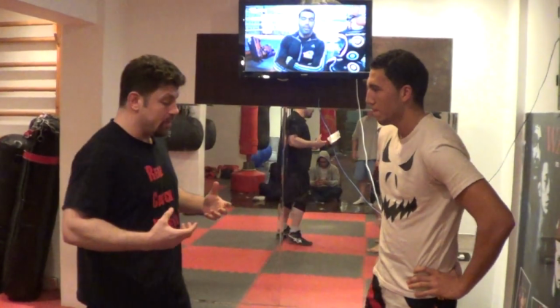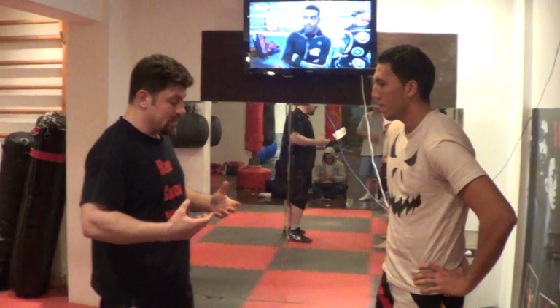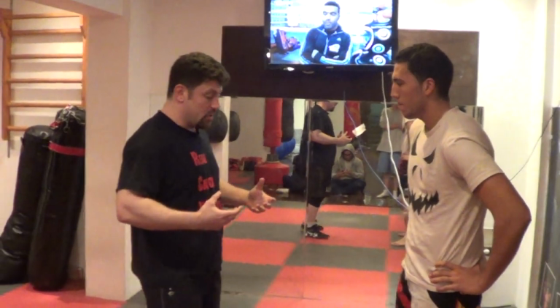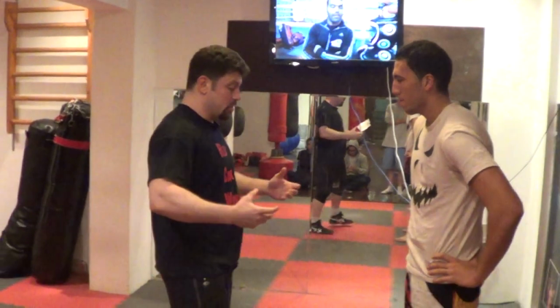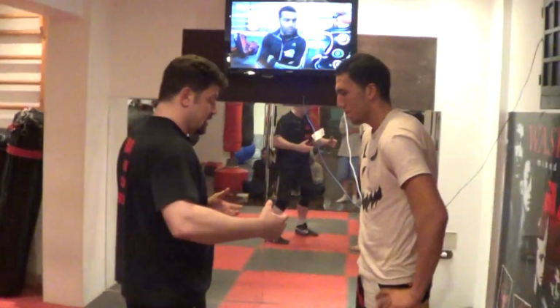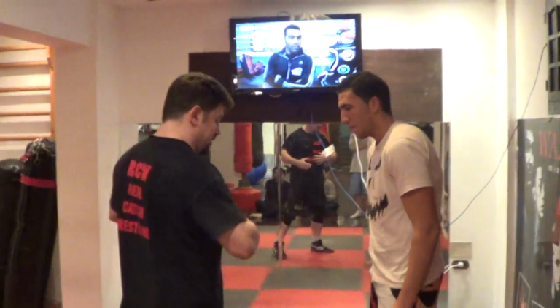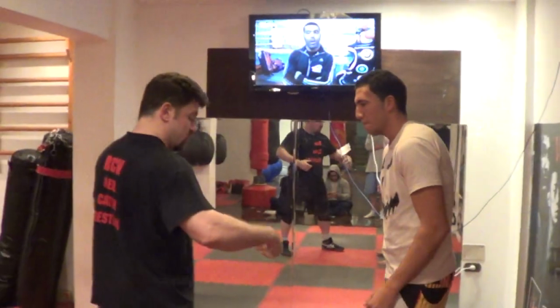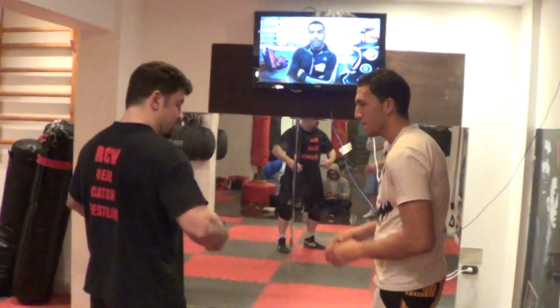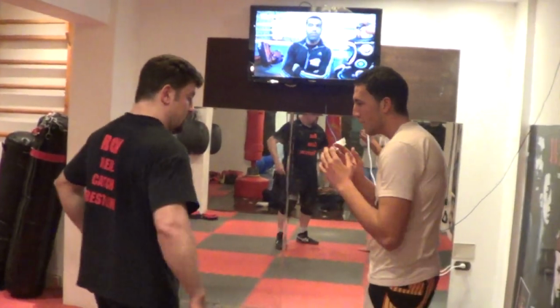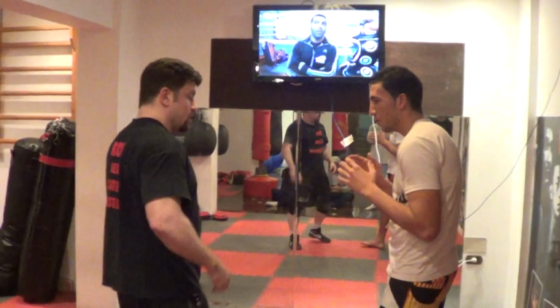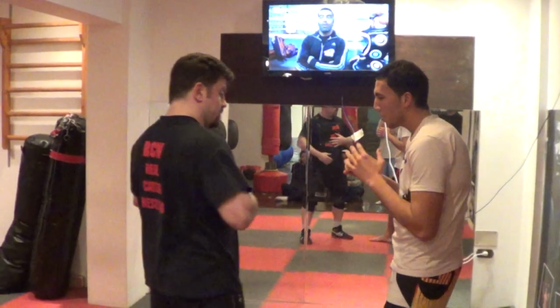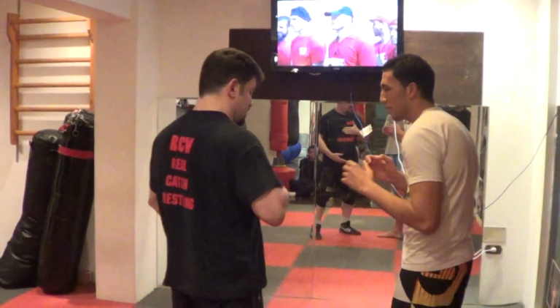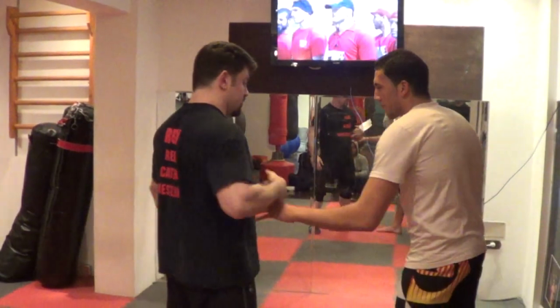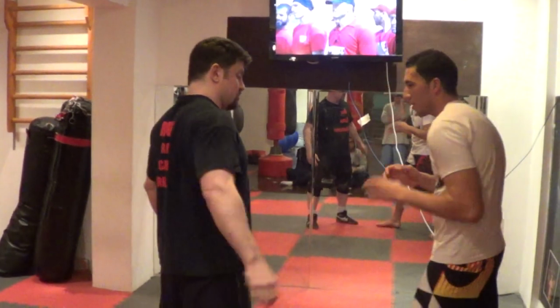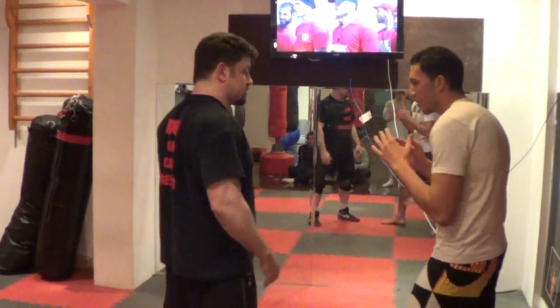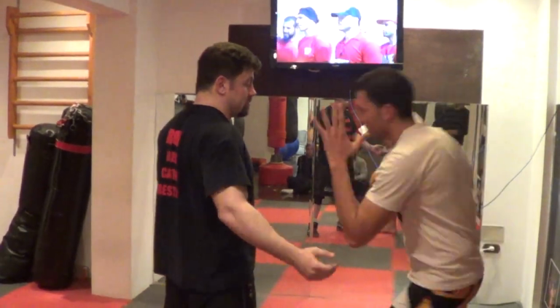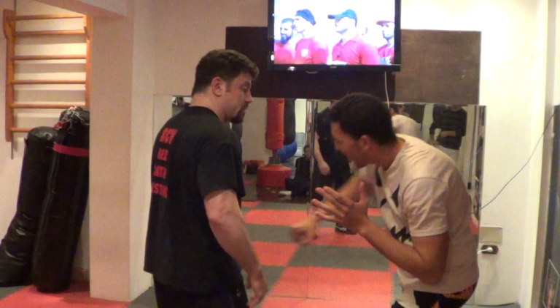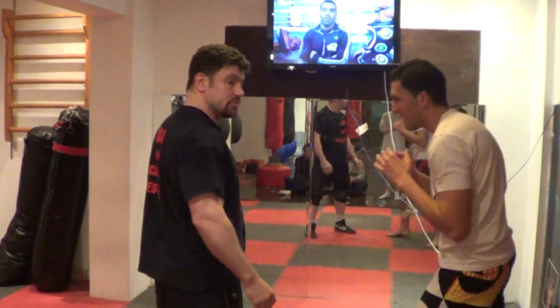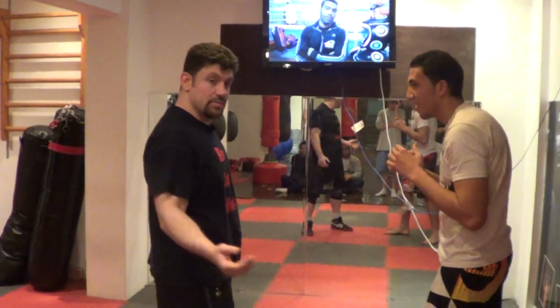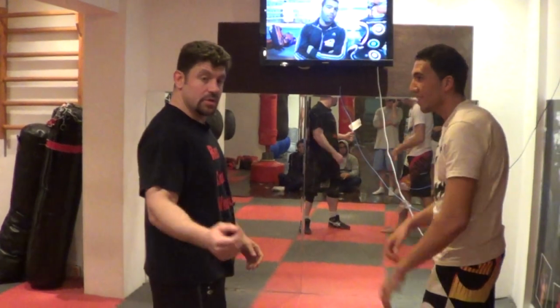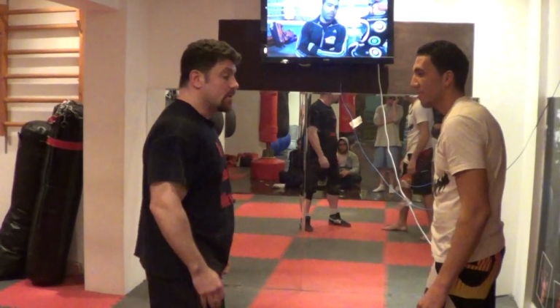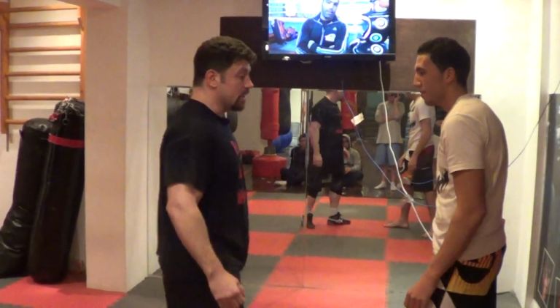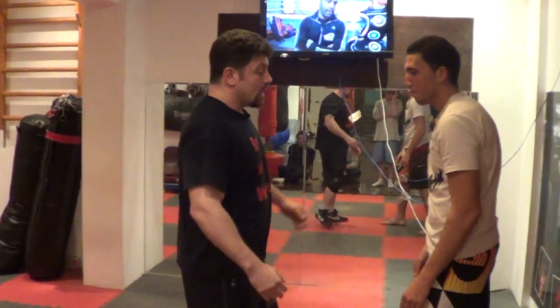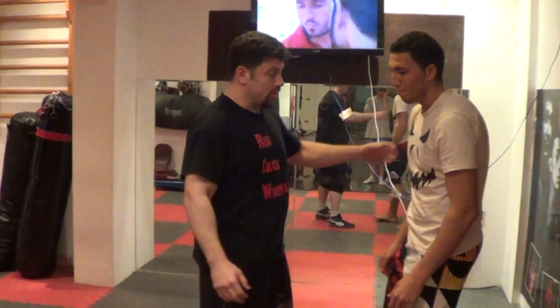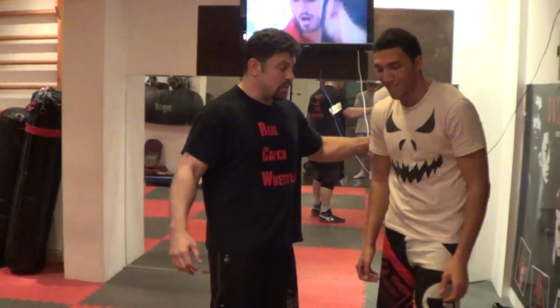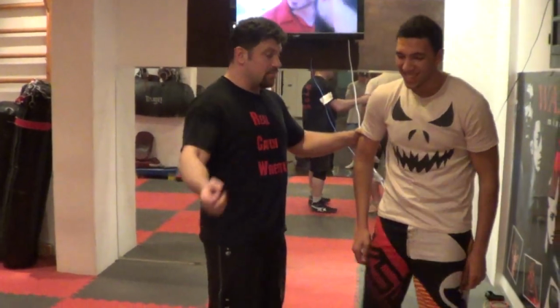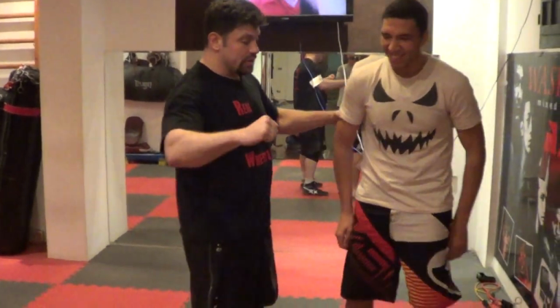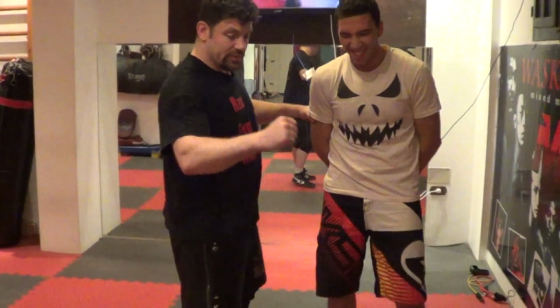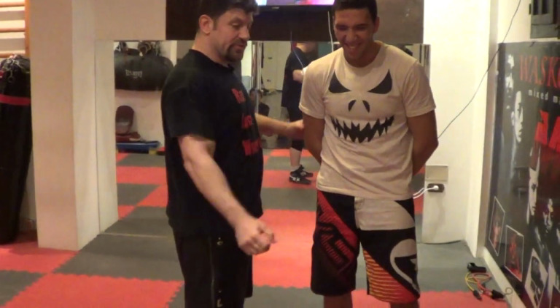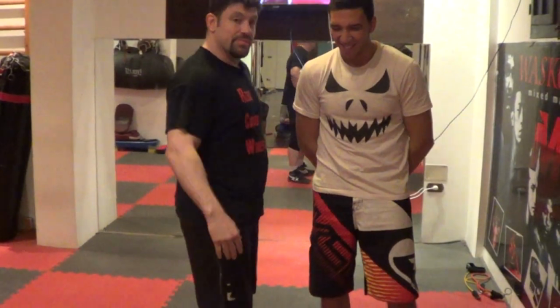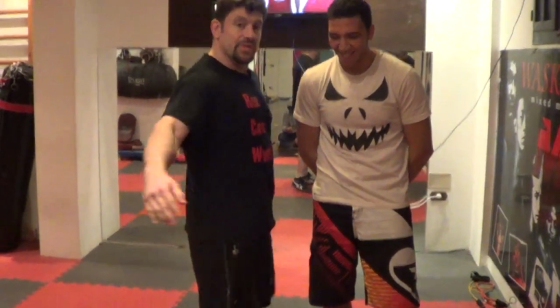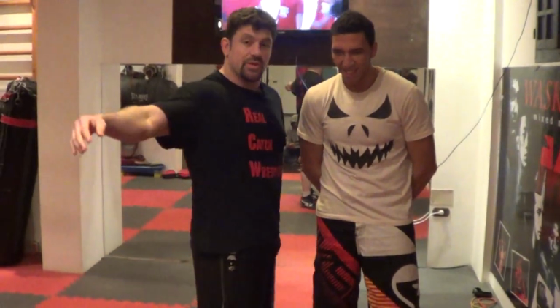Maybe now give me a full foot to the body. Make sure you don't hit sore reflexes — it'll be sore enough. Give me a hook. My hook again is basically the same thing.